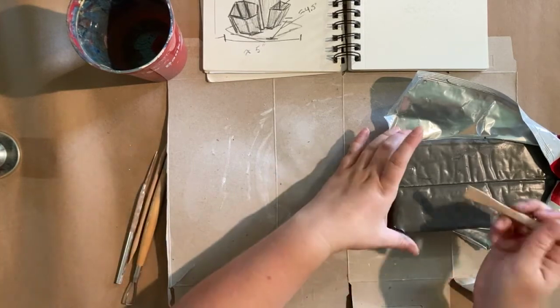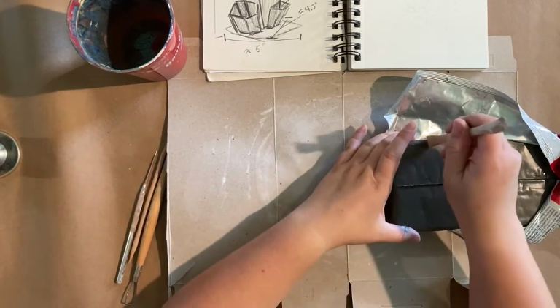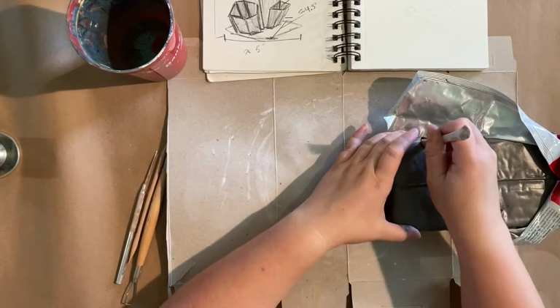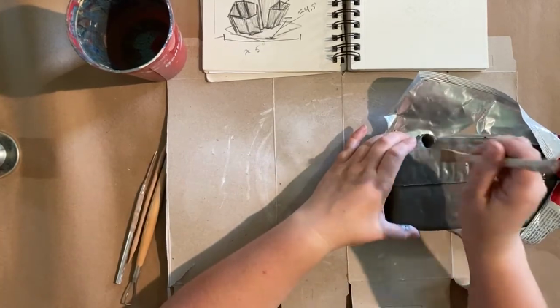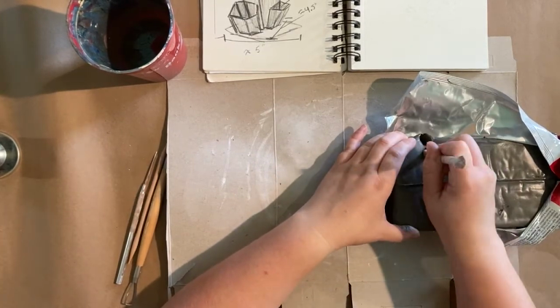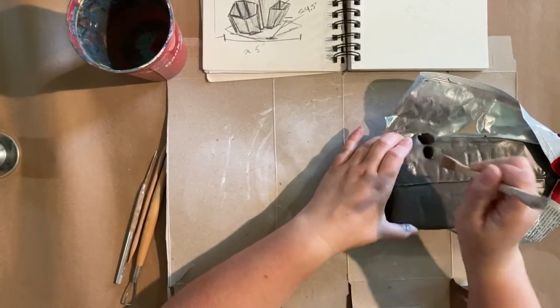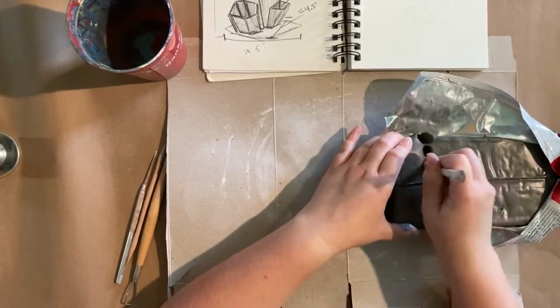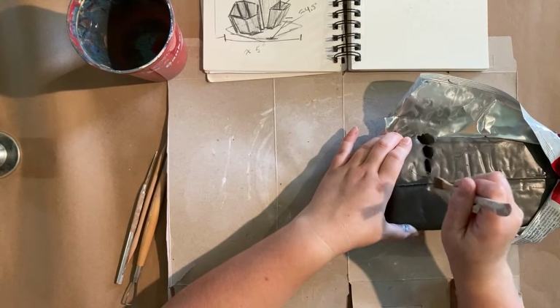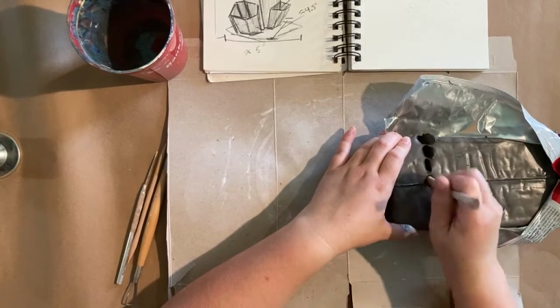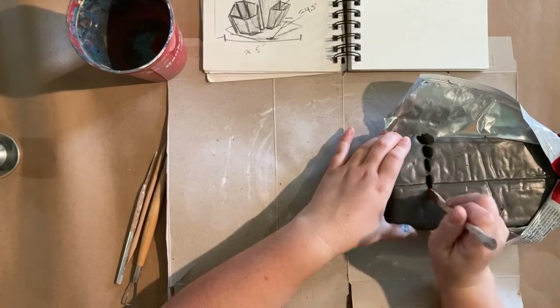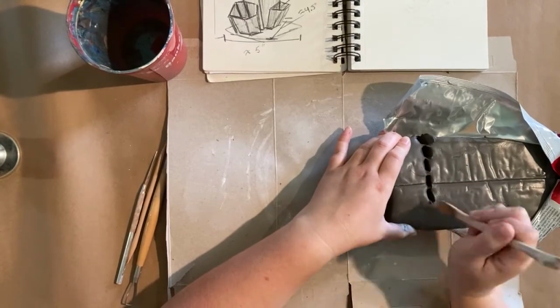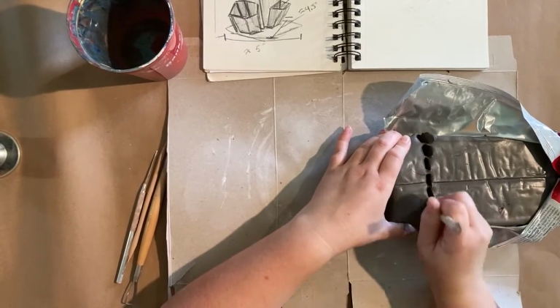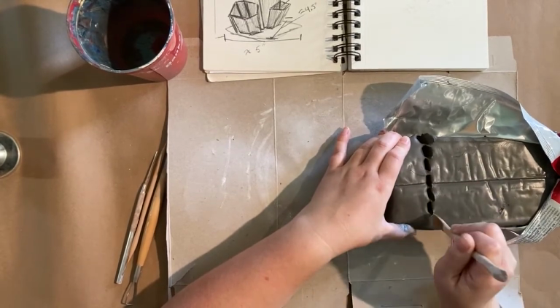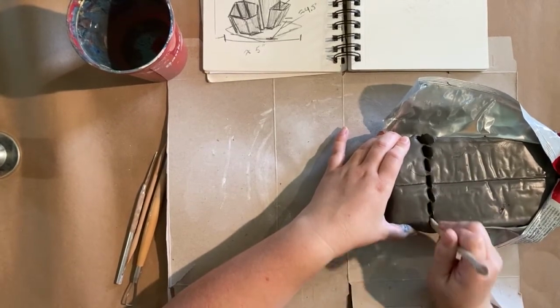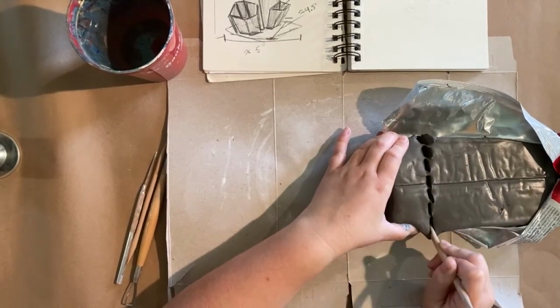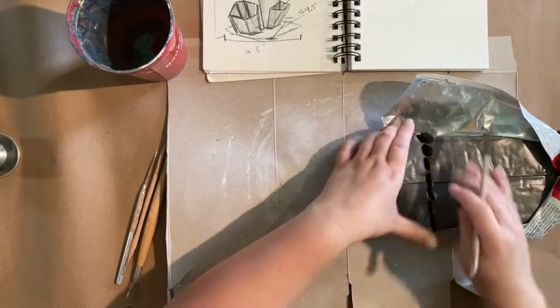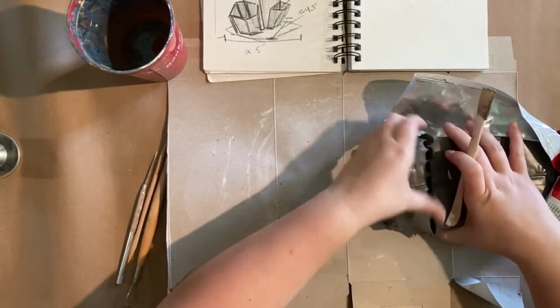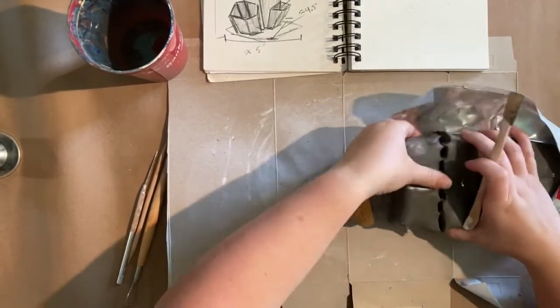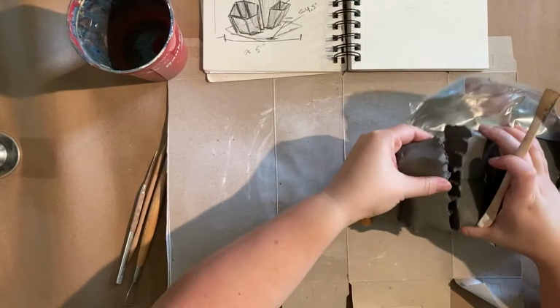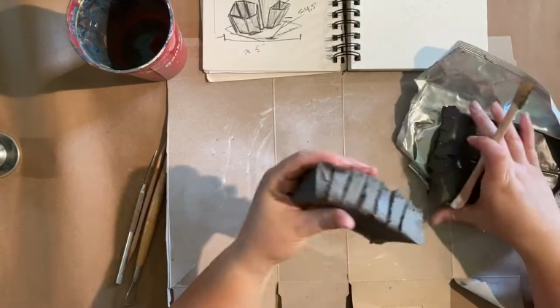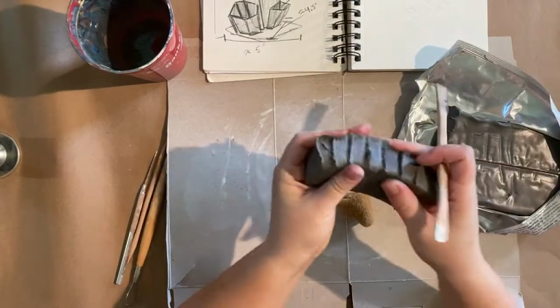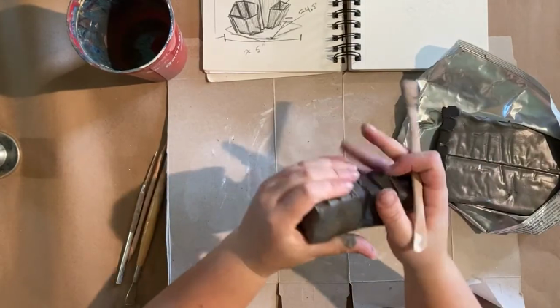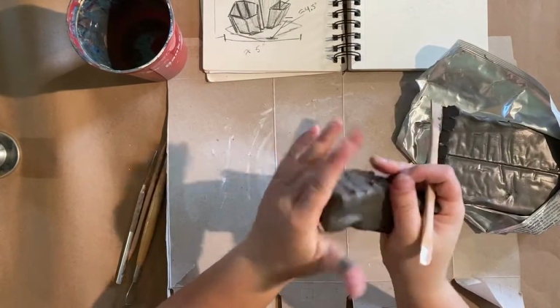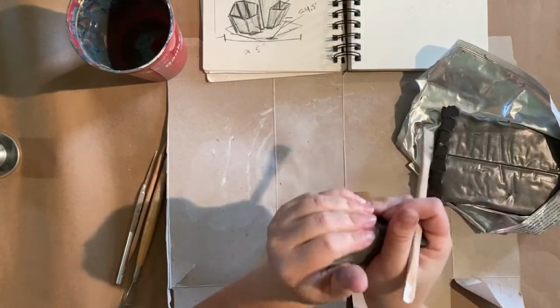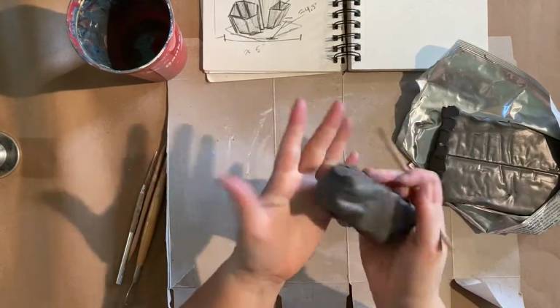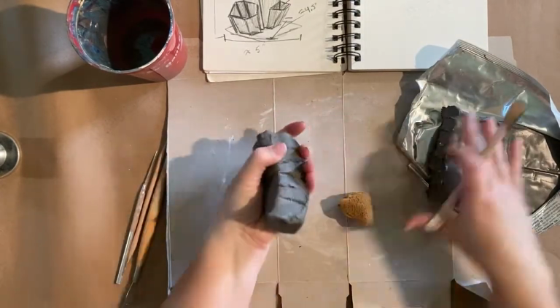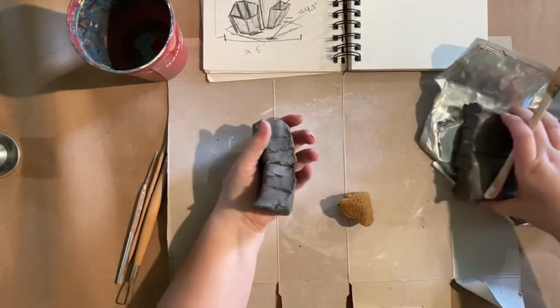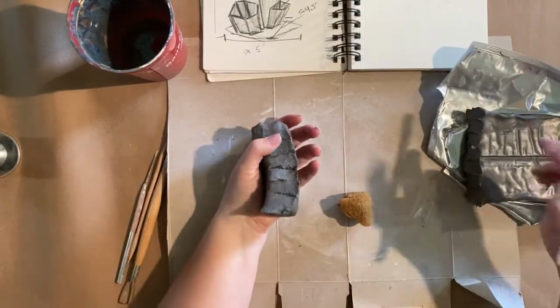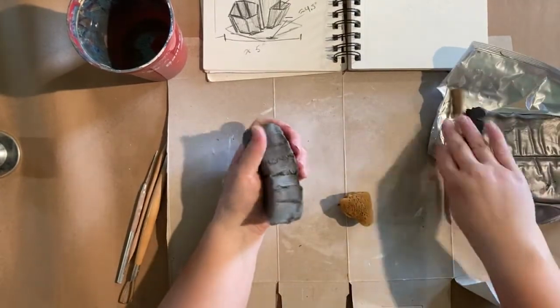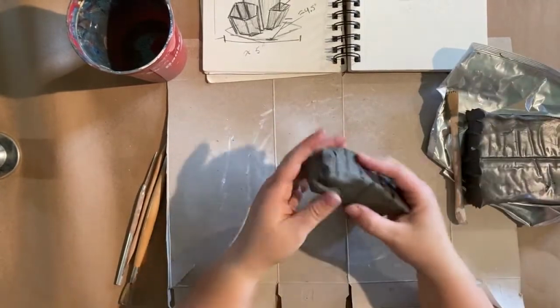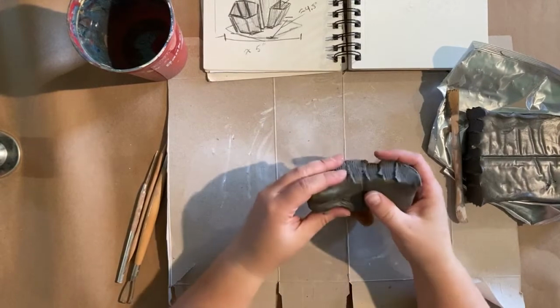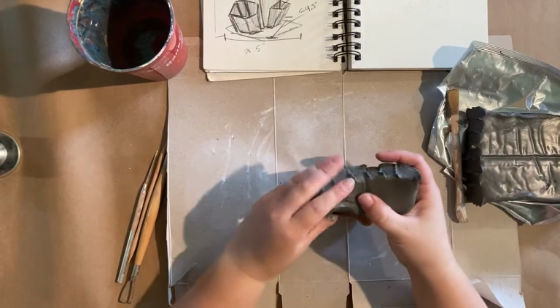I'm going to go ahead and break off a little bit of clay and use my wooden tool to semi-score it. This stuff is really soft right out of the package — it's almost like play-doh consistency — so I didn't really need to do that.